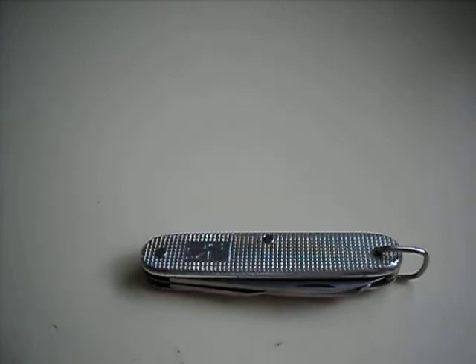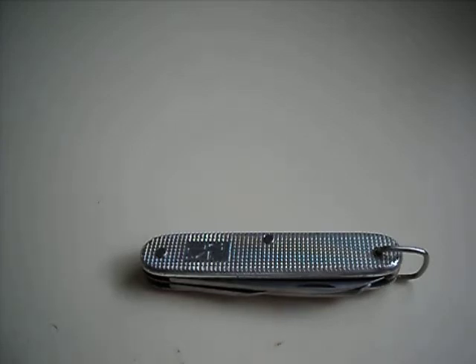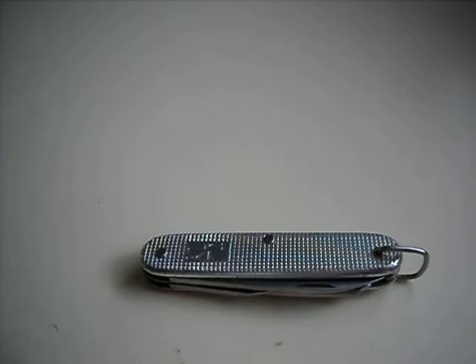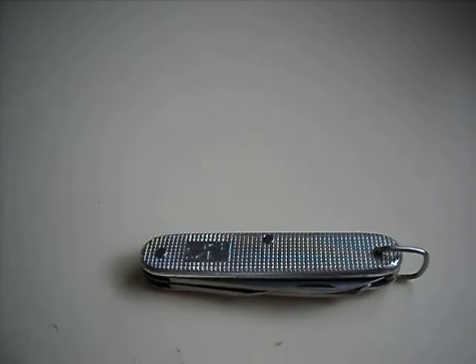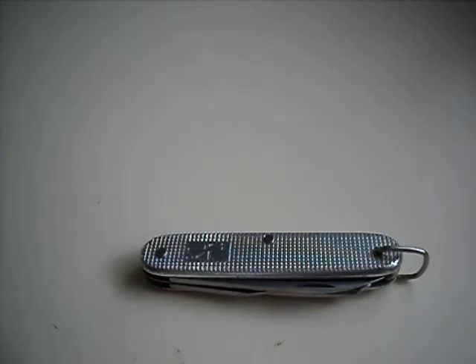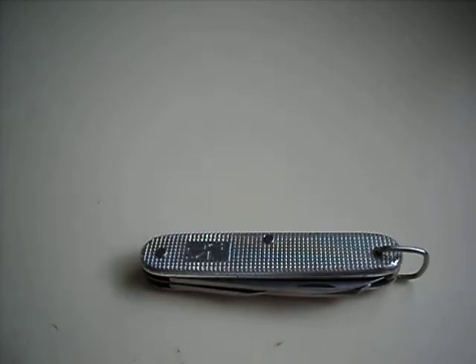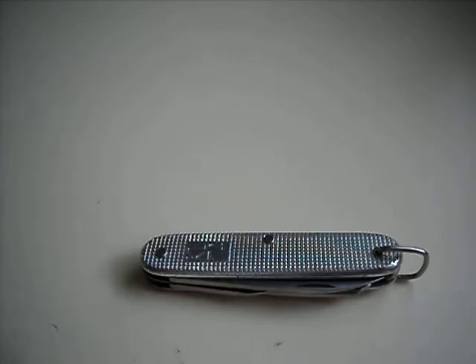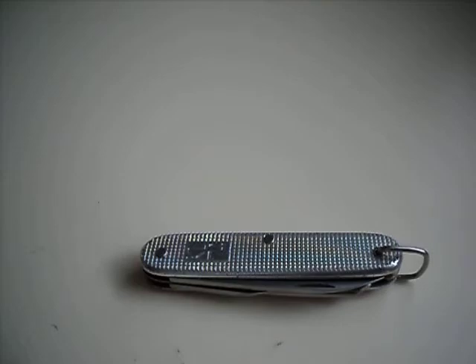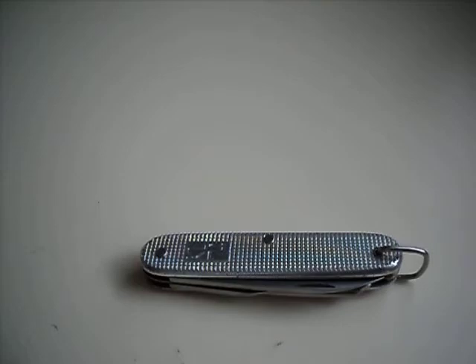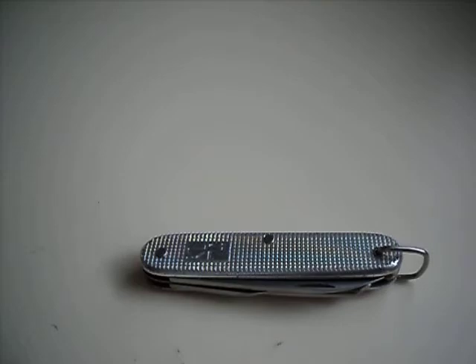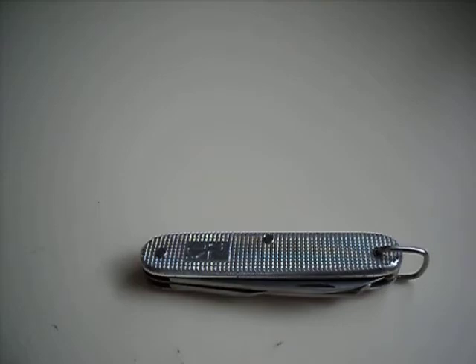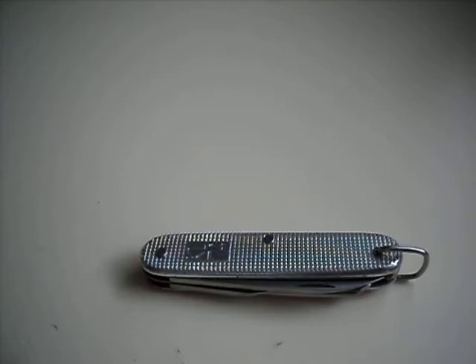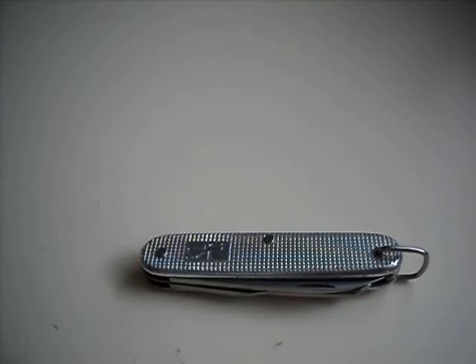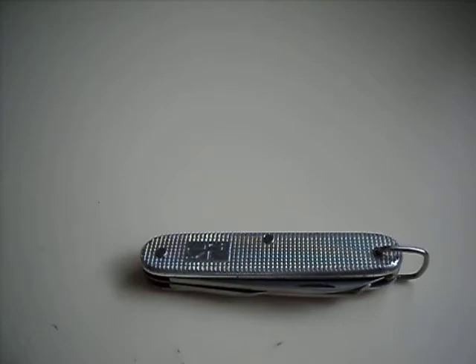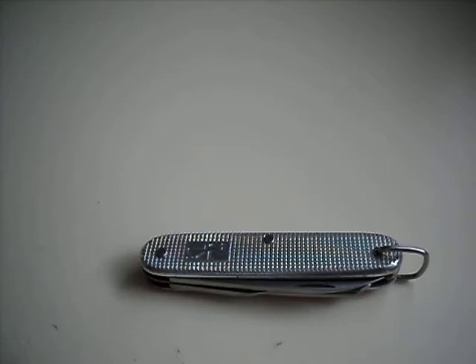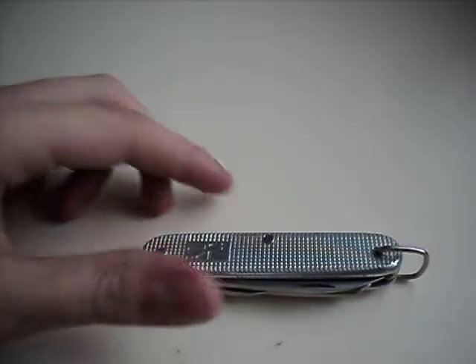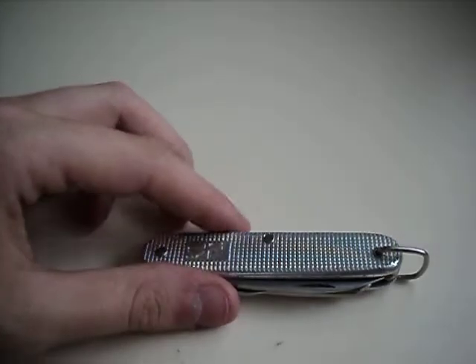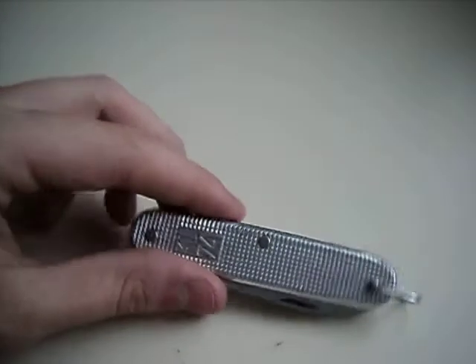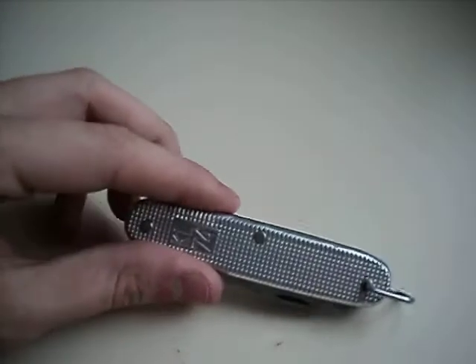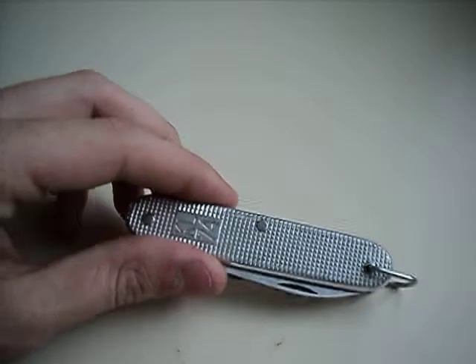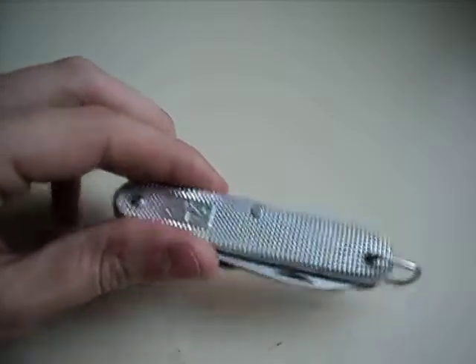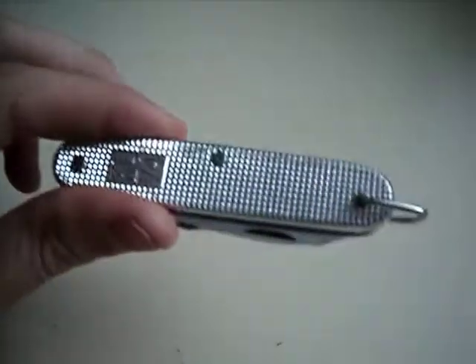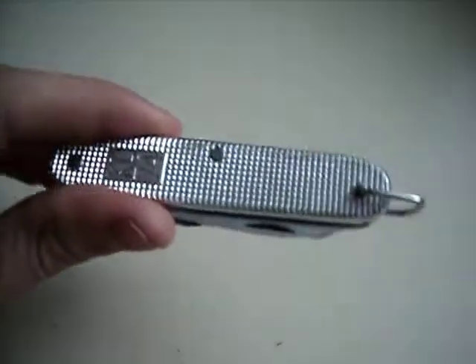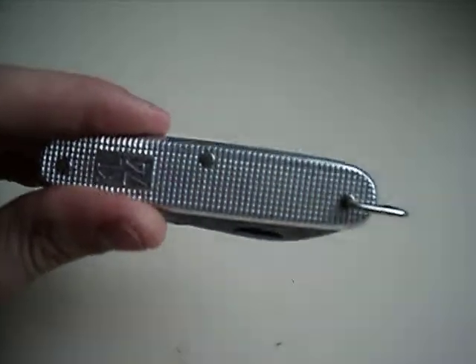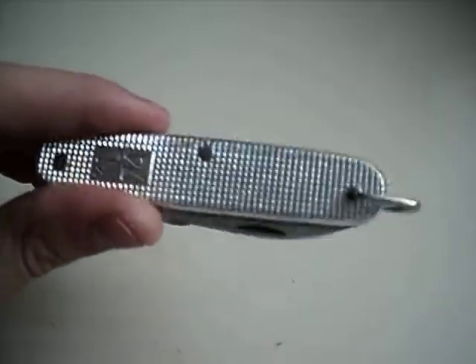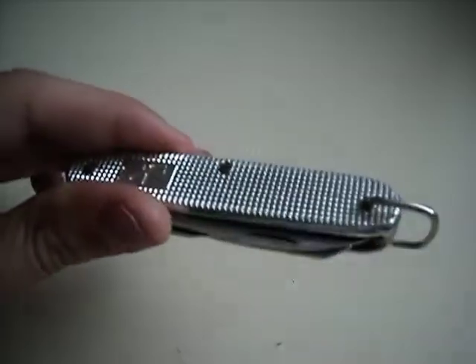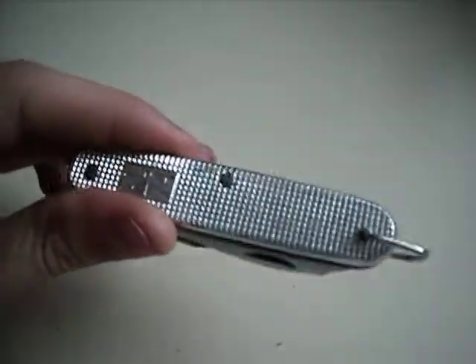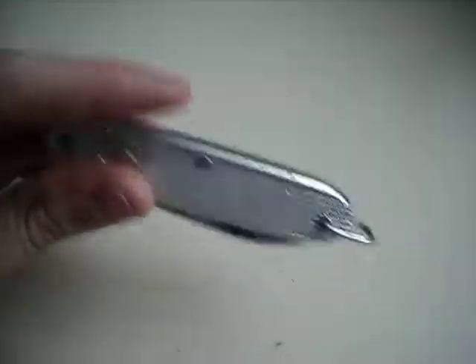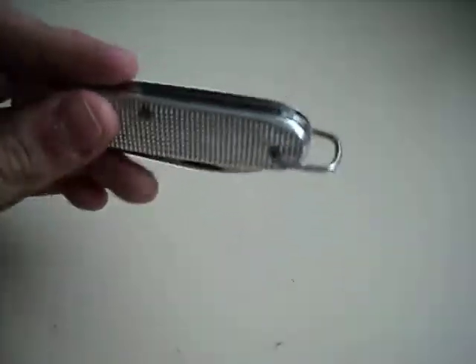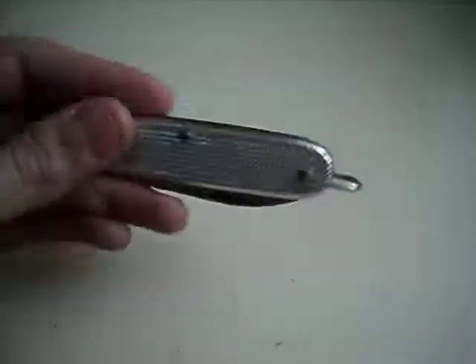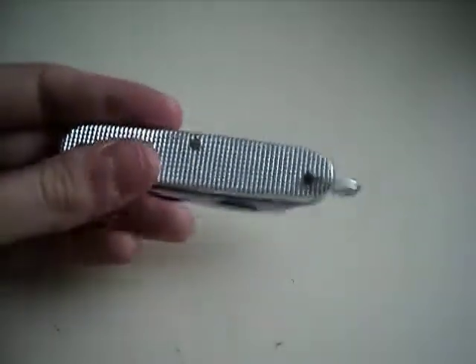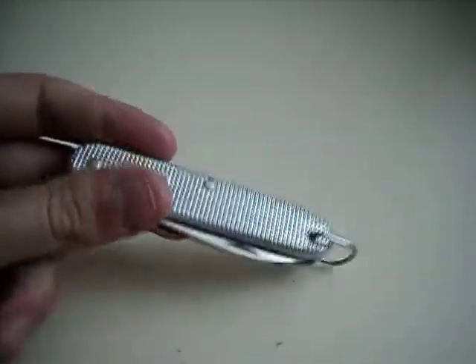Hello YouTube, this is Welsh Knife Nut doing a little EDC video of mine. So what we have here, on one of my everyday carry personals, is a Dutch Army Knife, a LOX Handles variety.